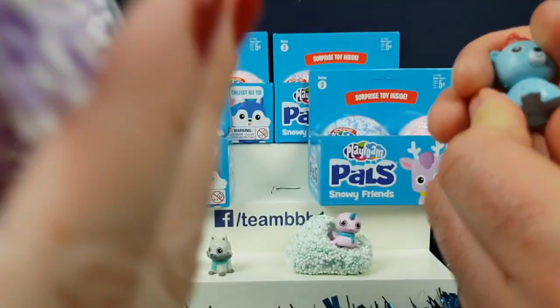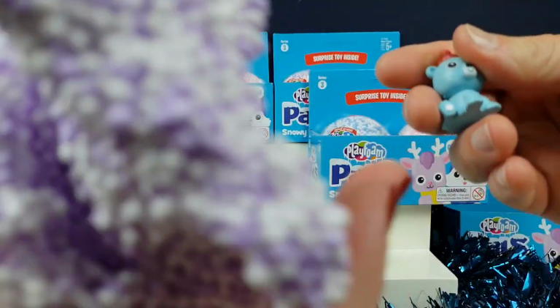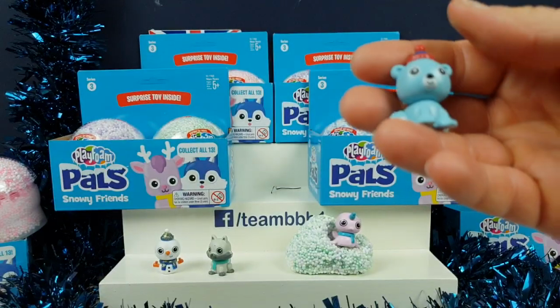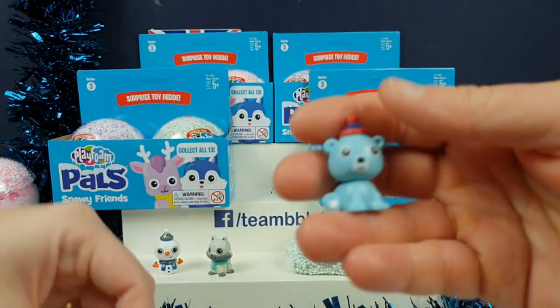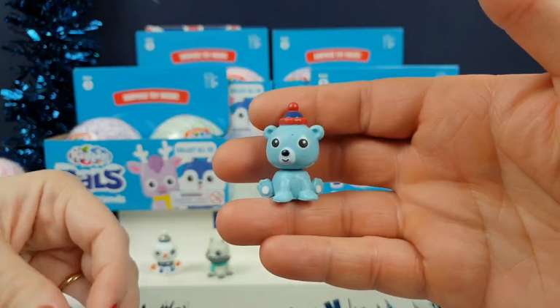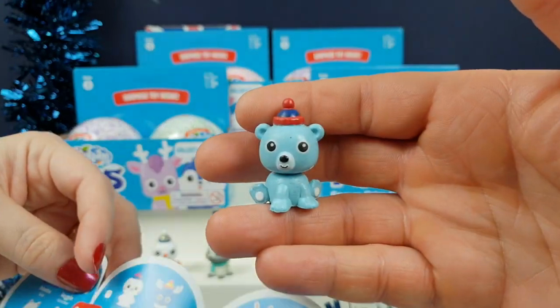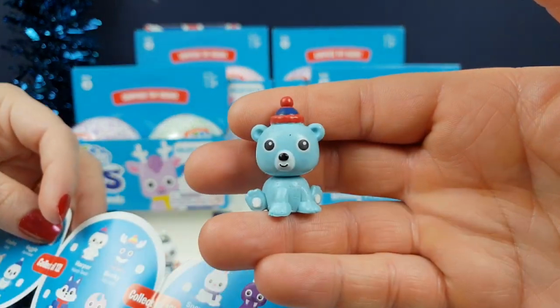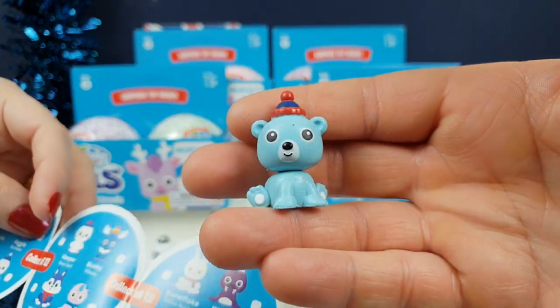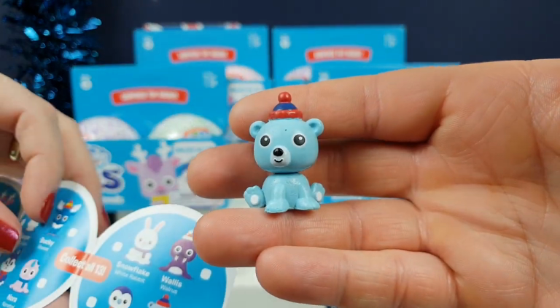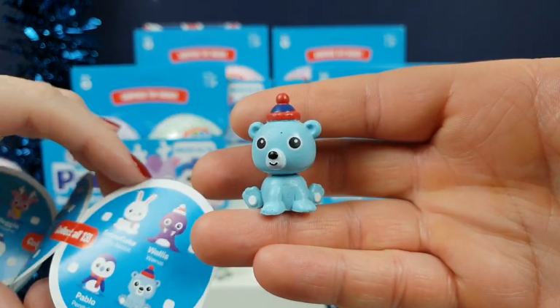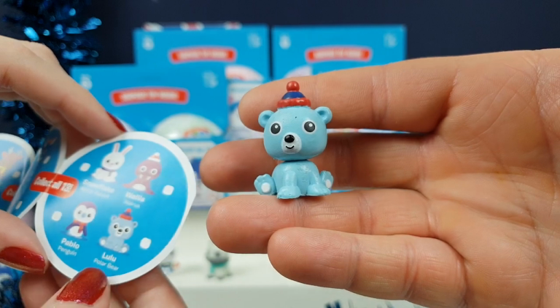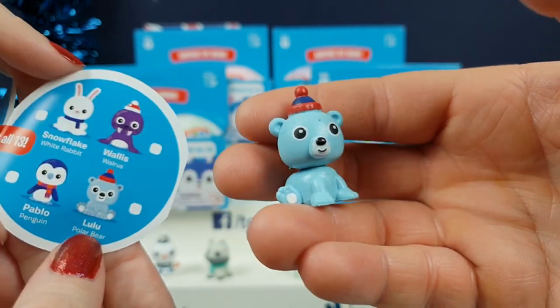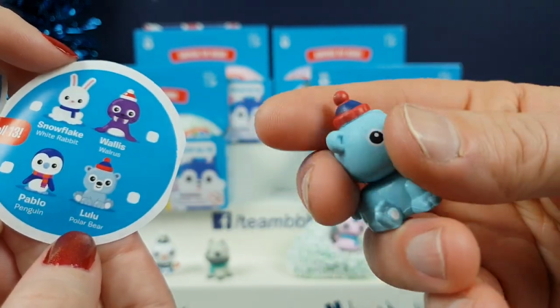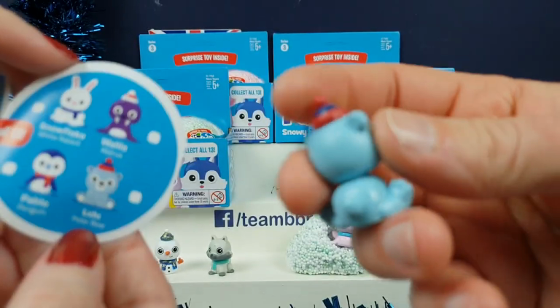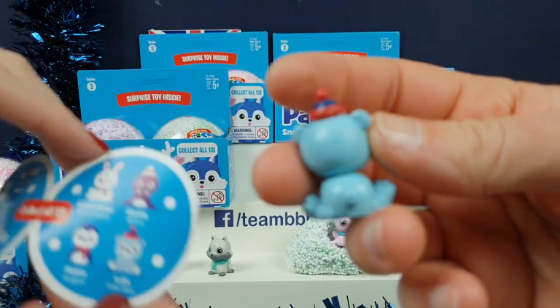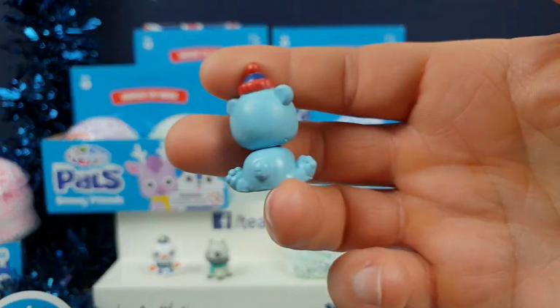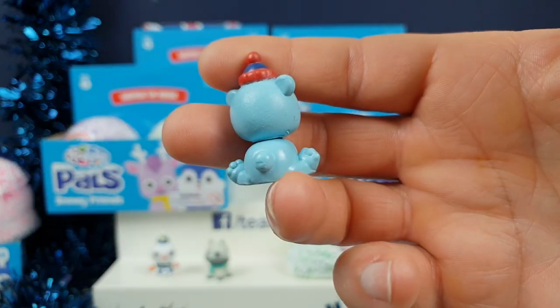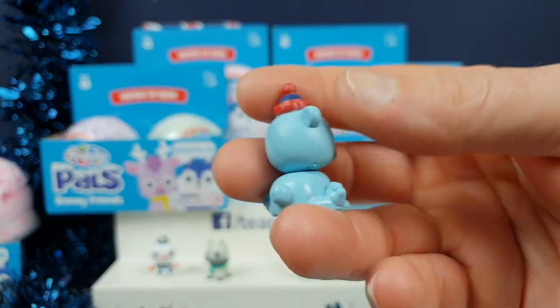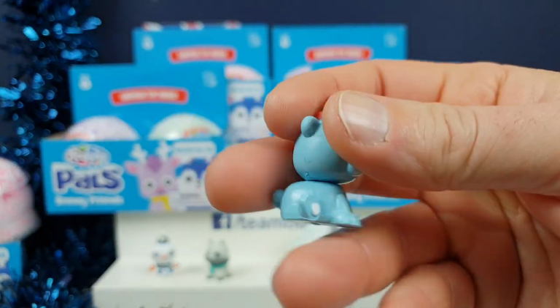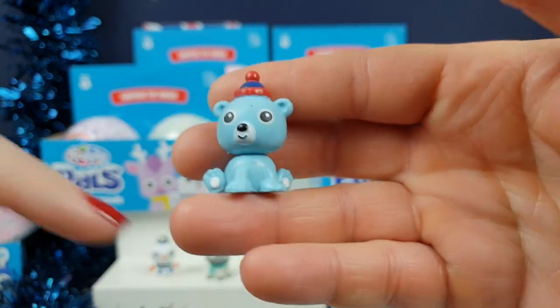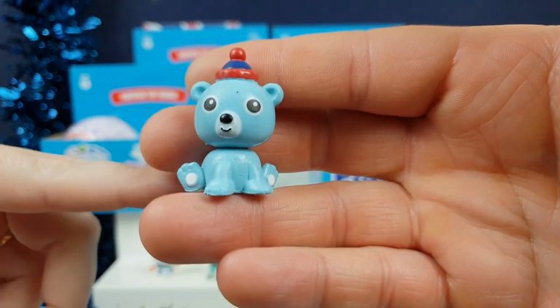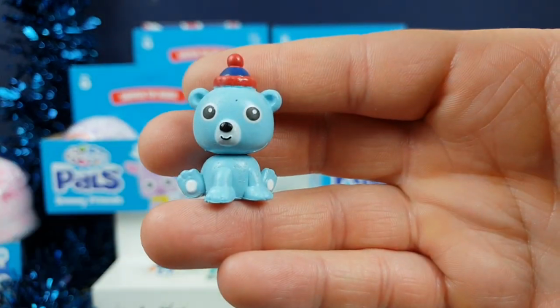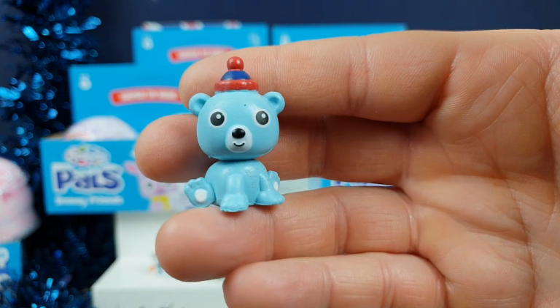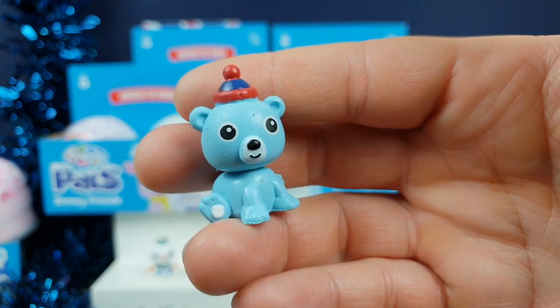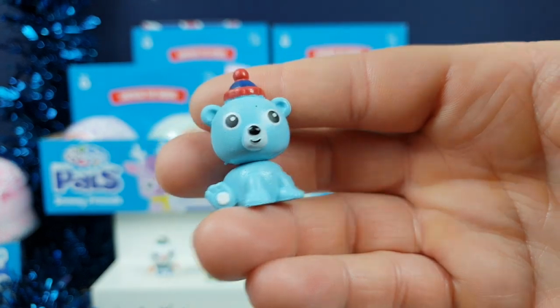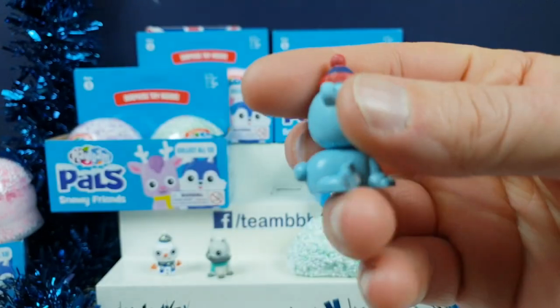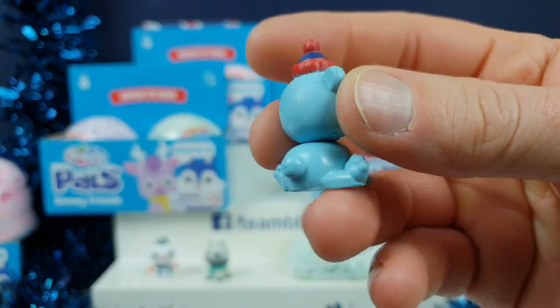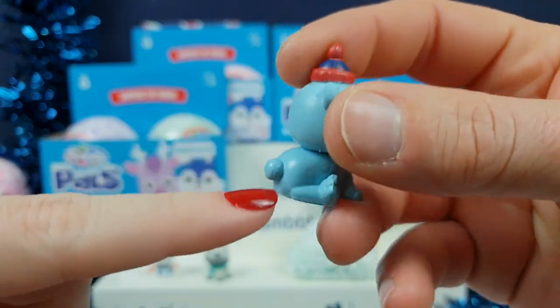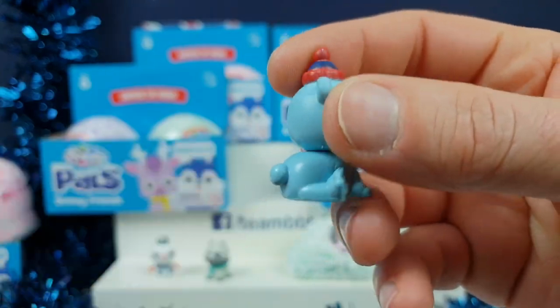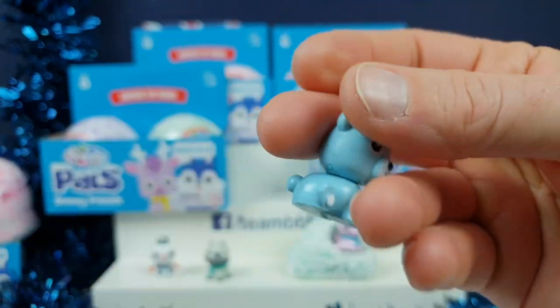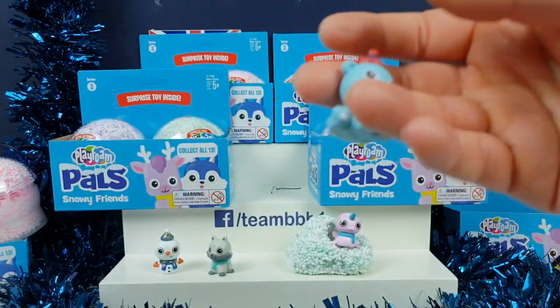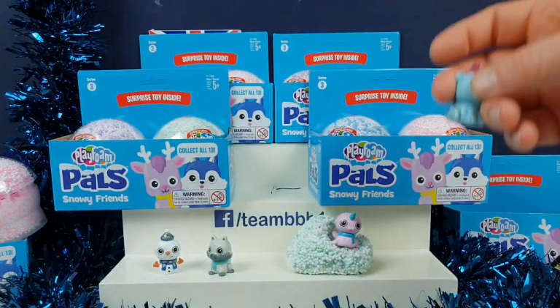Give it a good squeeze, guys. There you go. That's Lulu. Lulu the polar bear. Hello, Lulu. I like Lulu's bum — Lulu has a cute little bum. Little tail, and little feet sticking out as well.